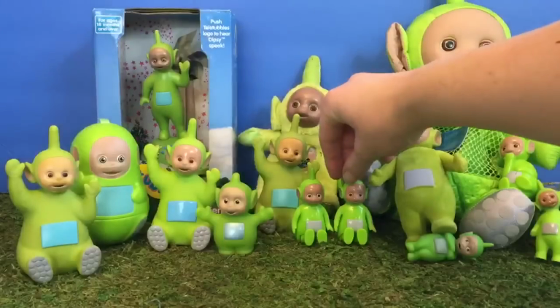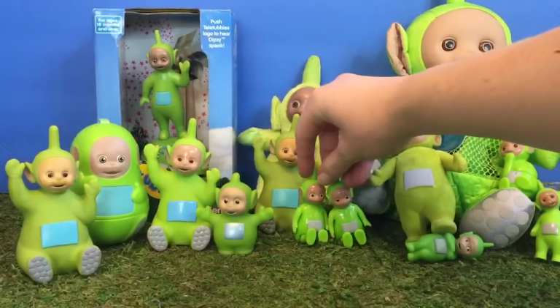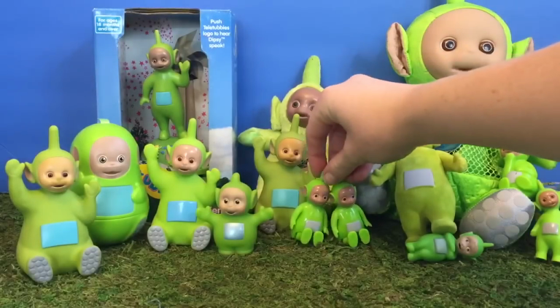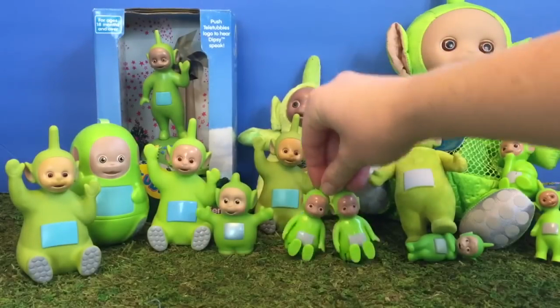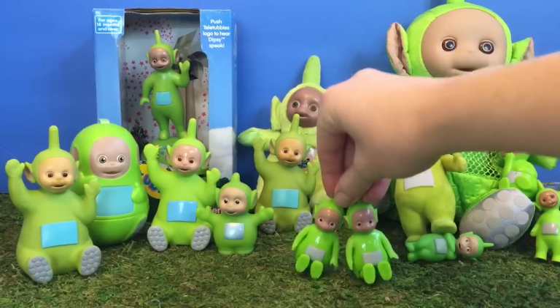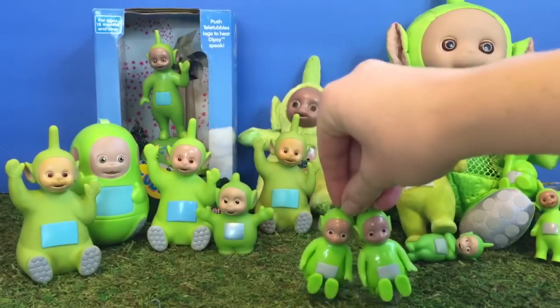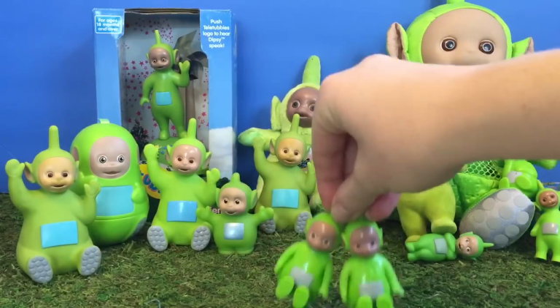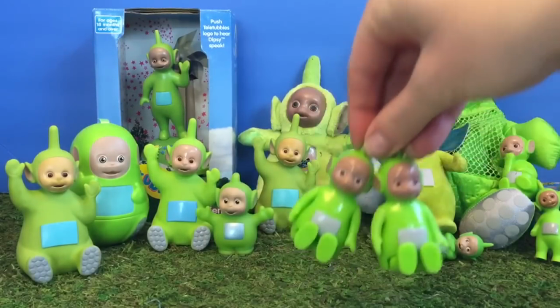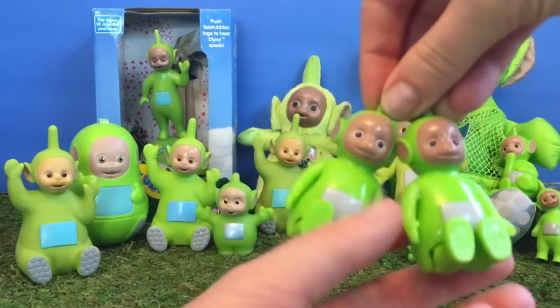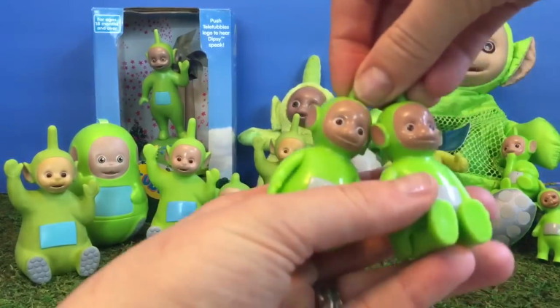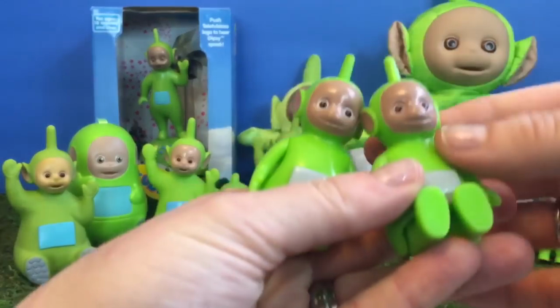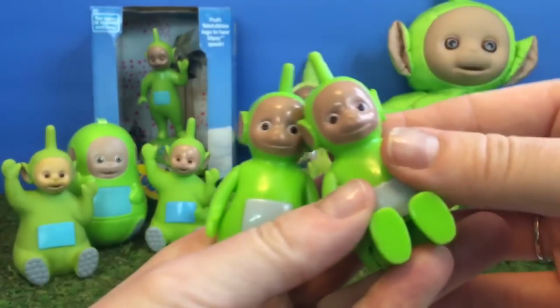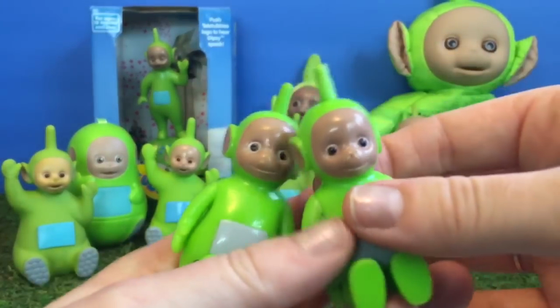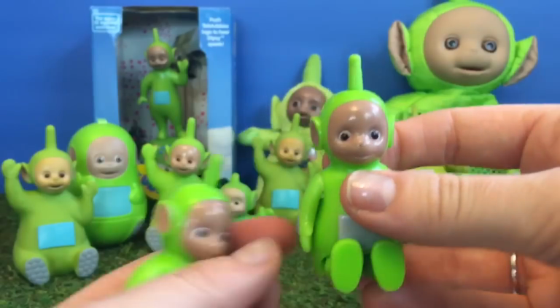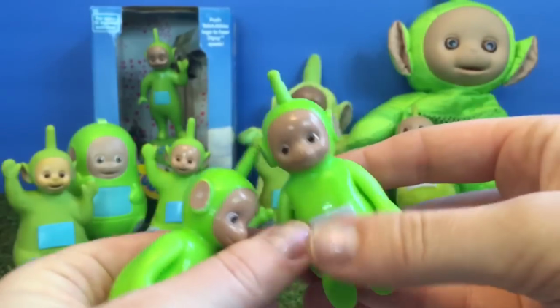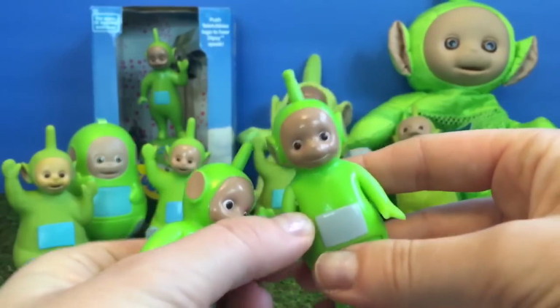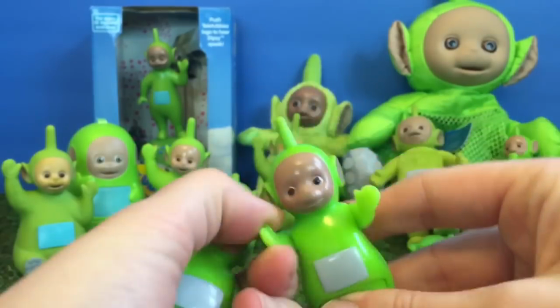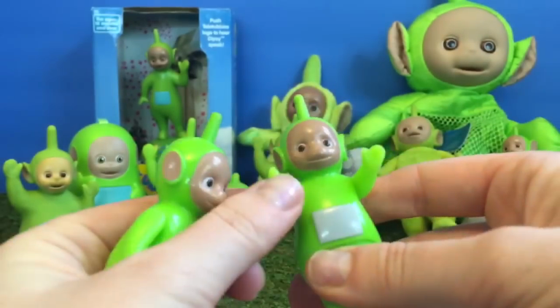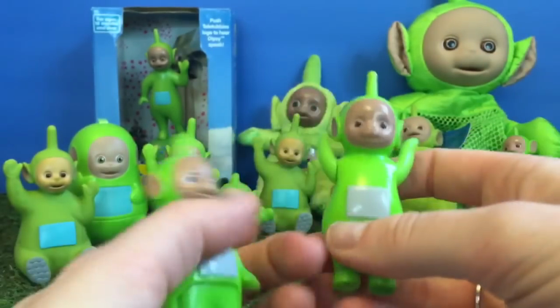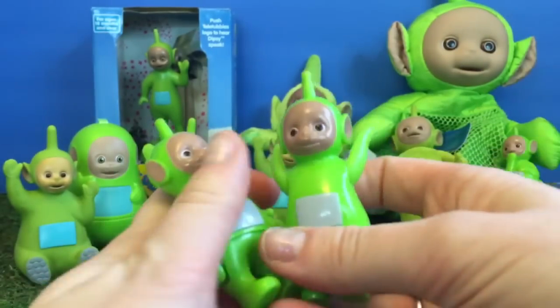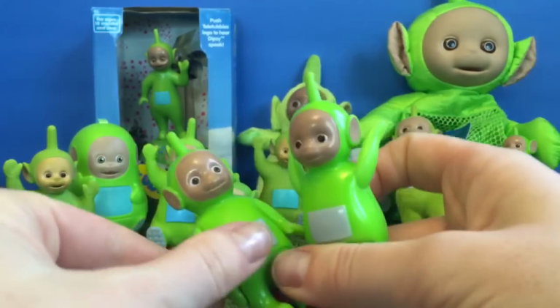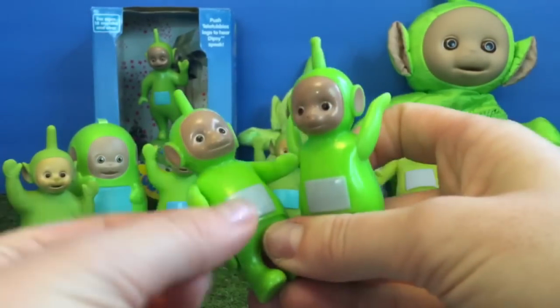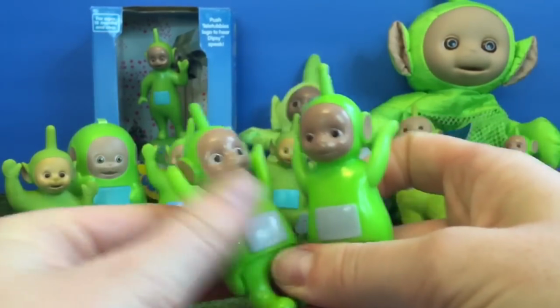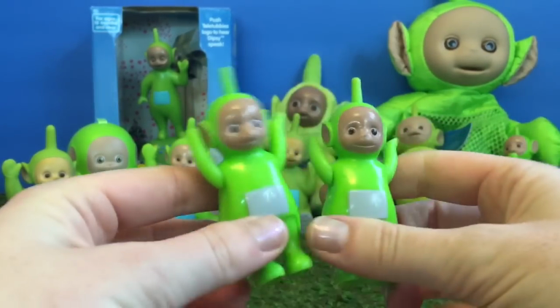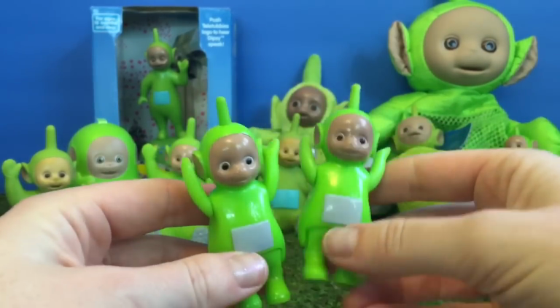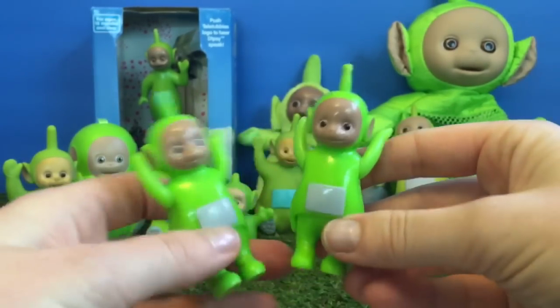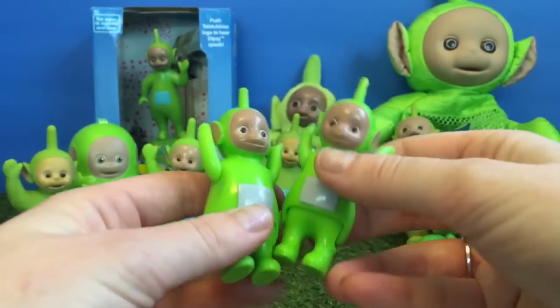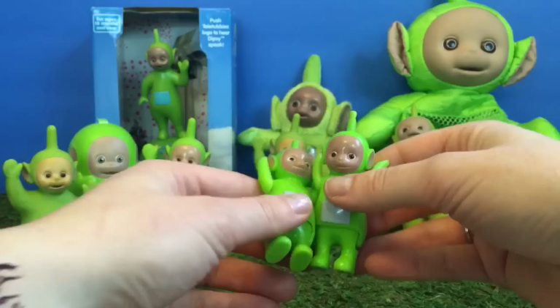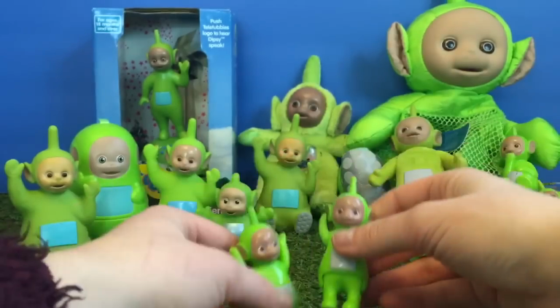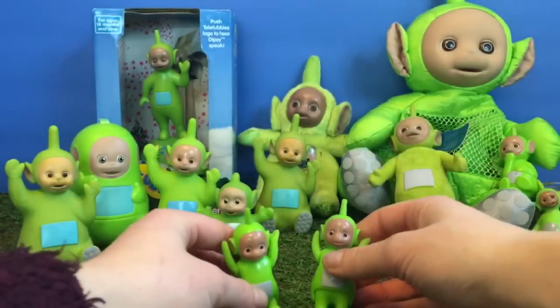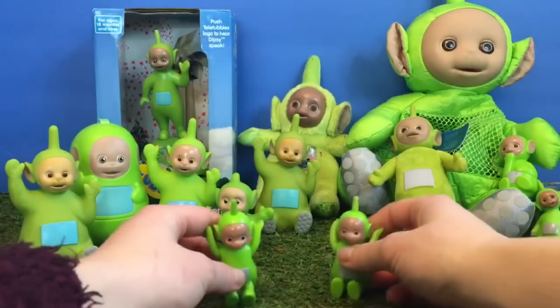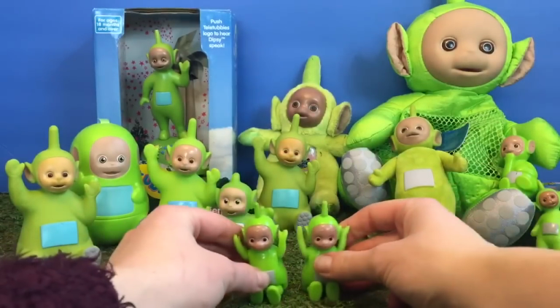We'll start off by showing you these two Dipsys. These are the figures we use in a lot of our videos. They come with an old Tub-A-Tronic Superdome set. Dipsy can put his arms in the air! Hip hip hooray!